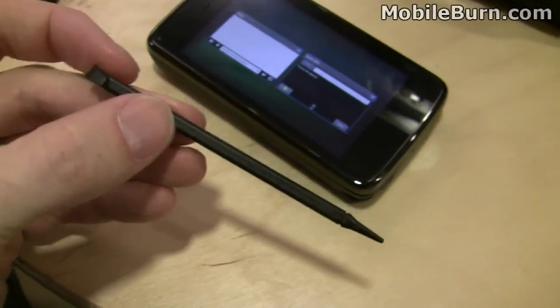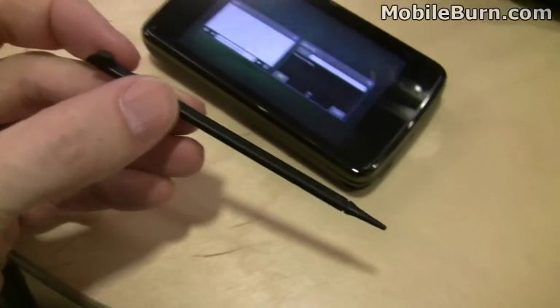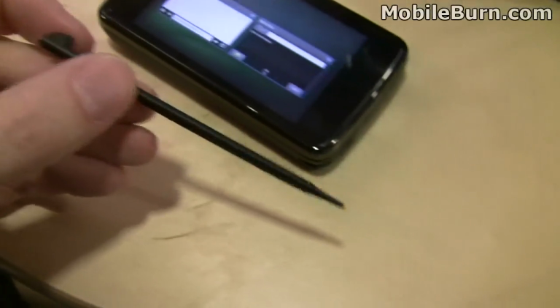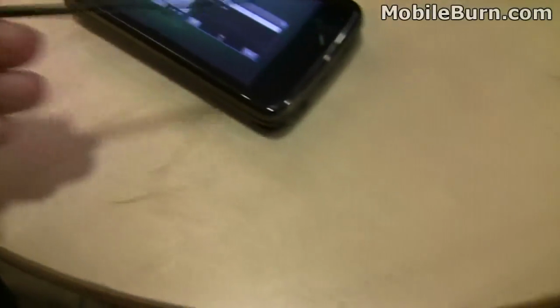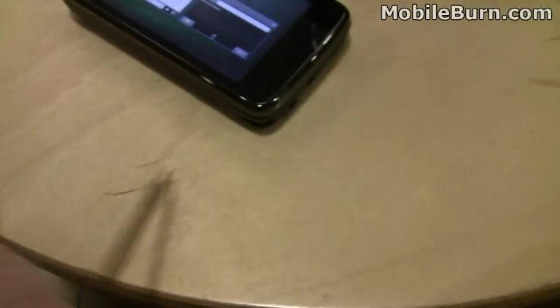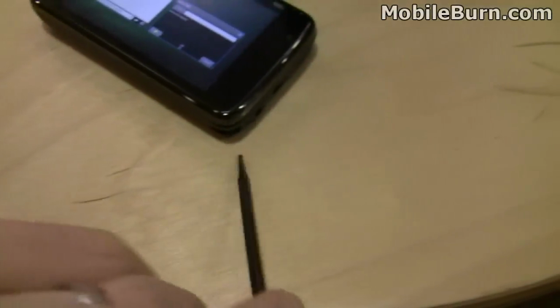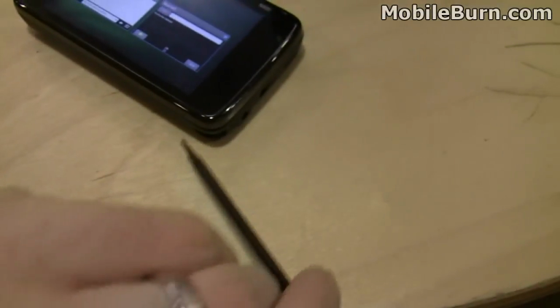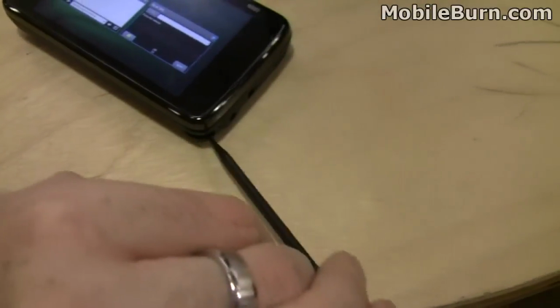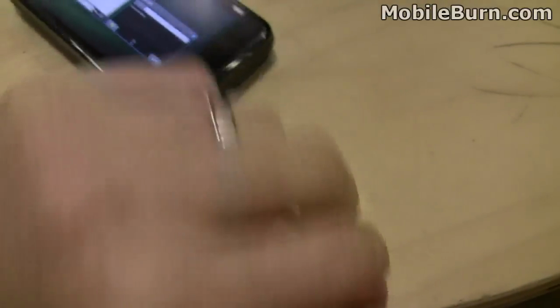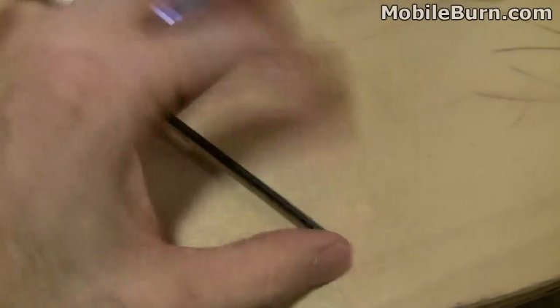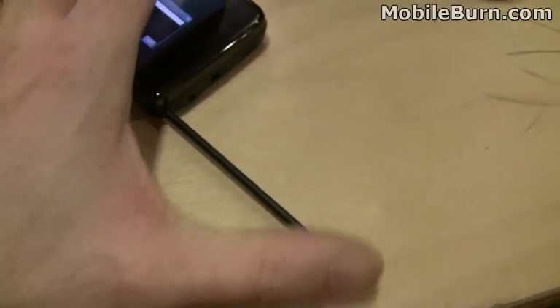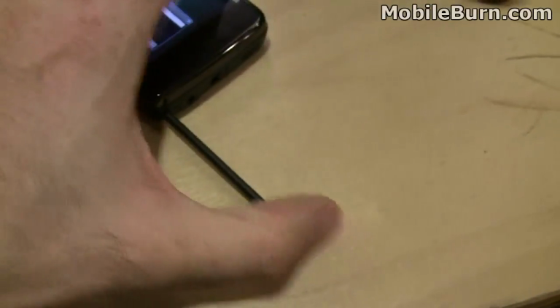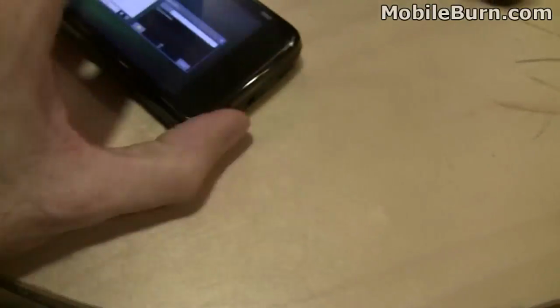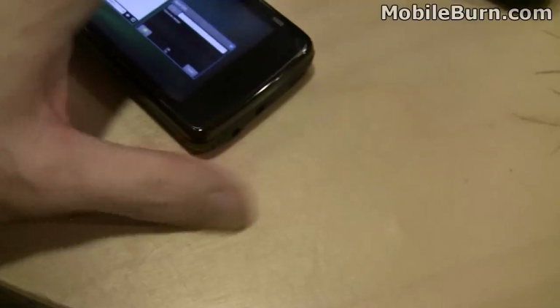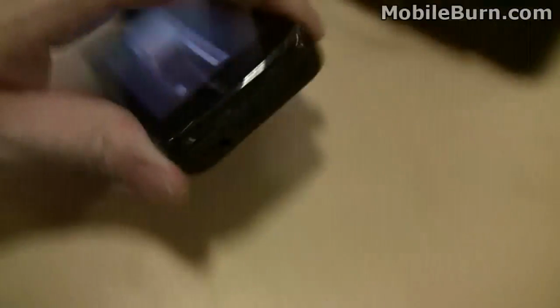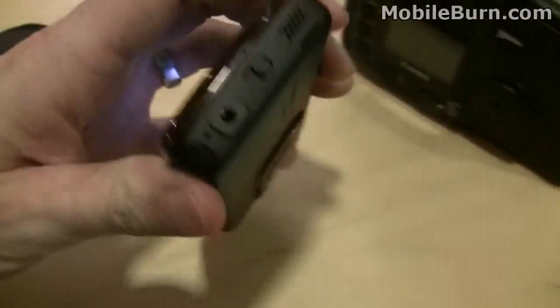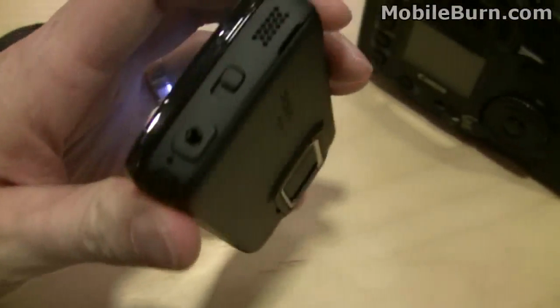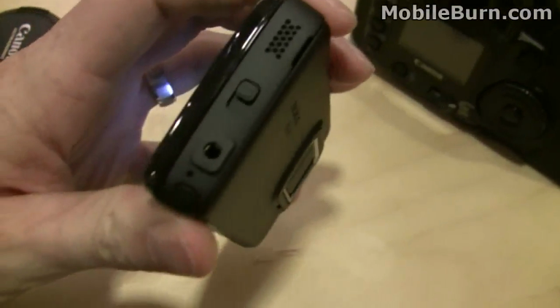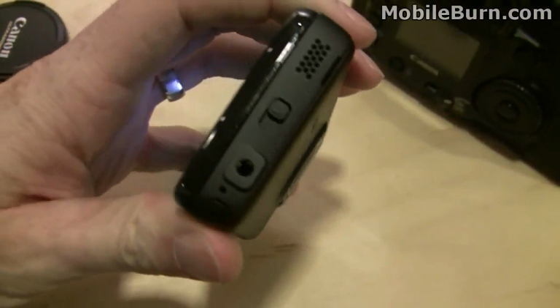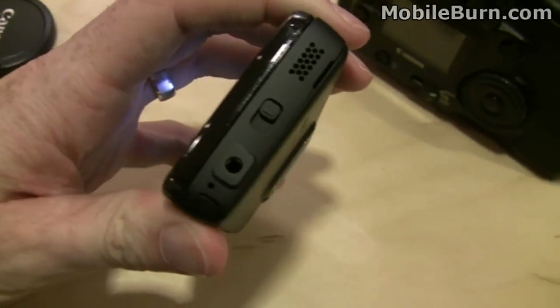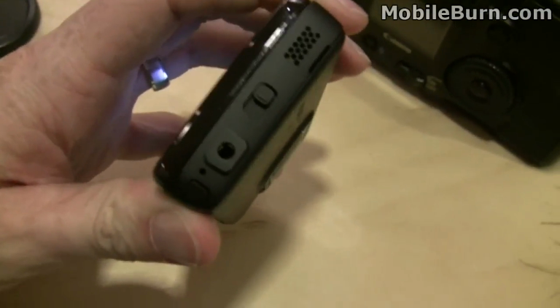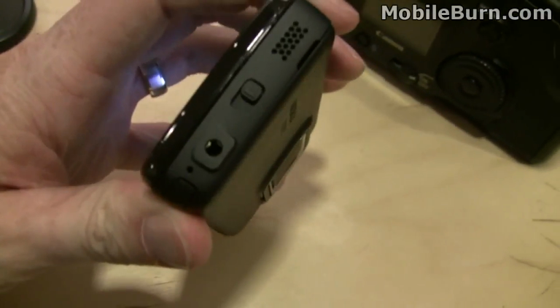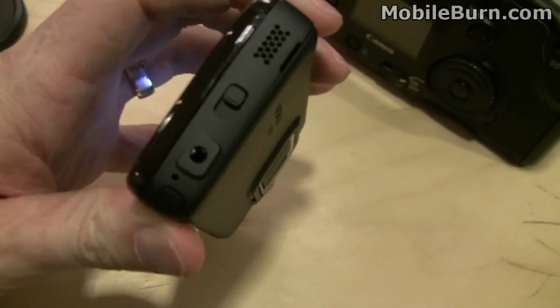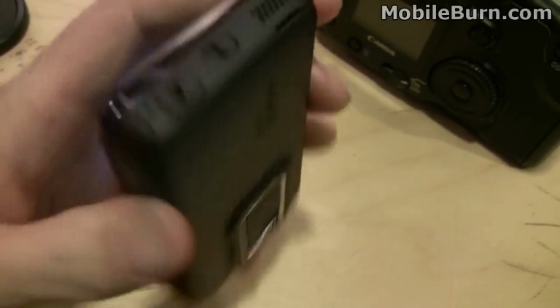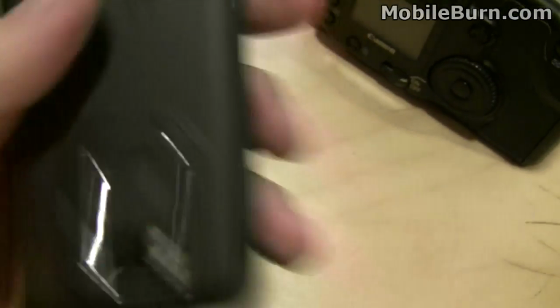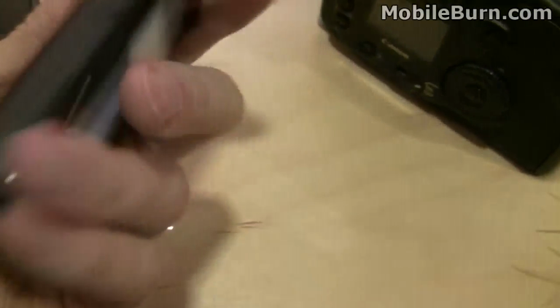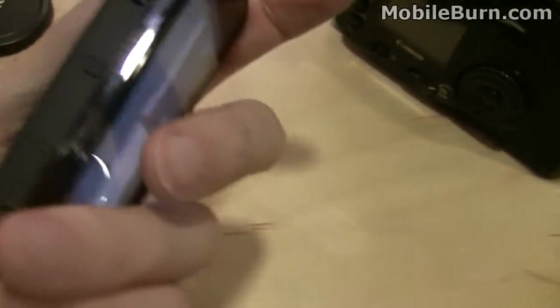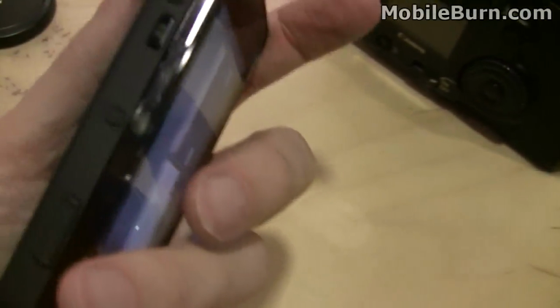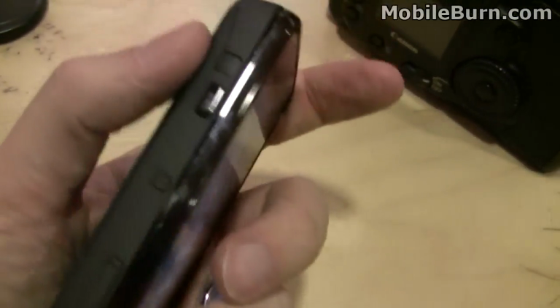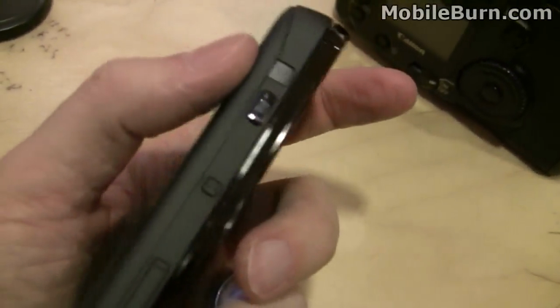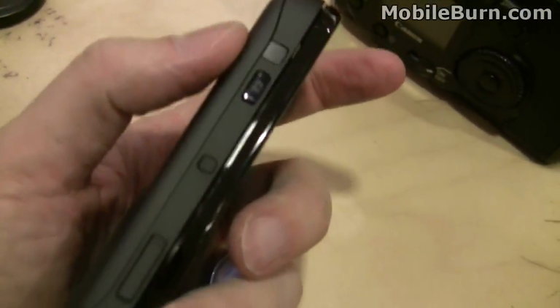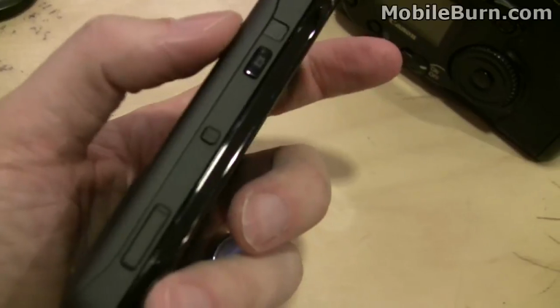There's the stylus — it comes out of the bottom right-hand corner. Looks like we've got a 3.5mm port and speakers. And we have a camera shutter button.